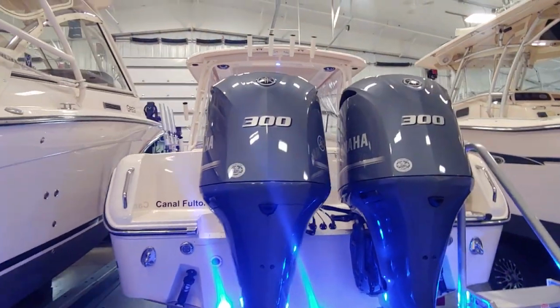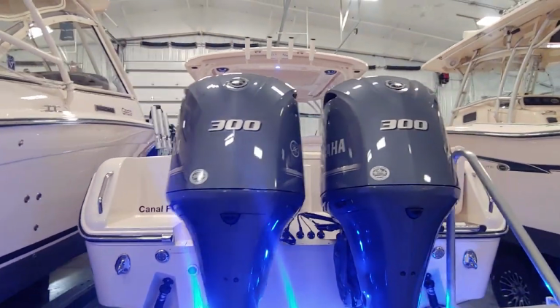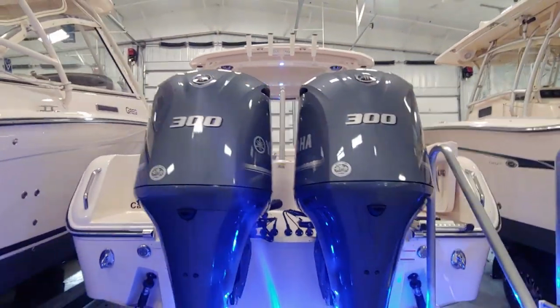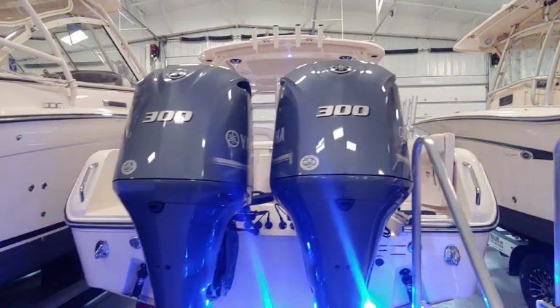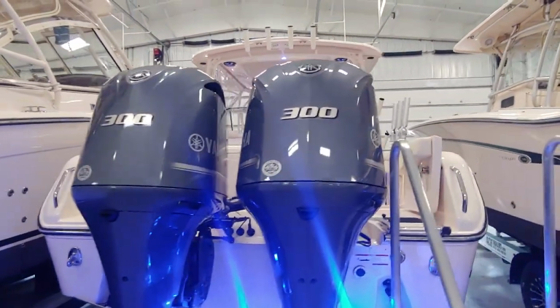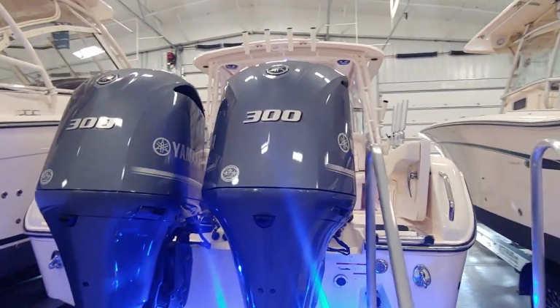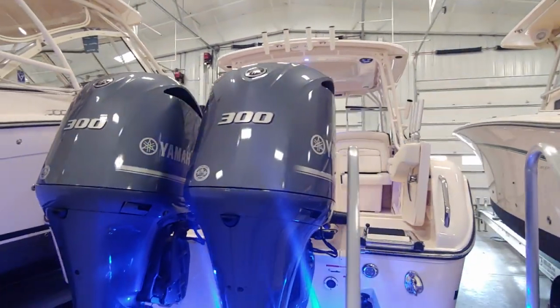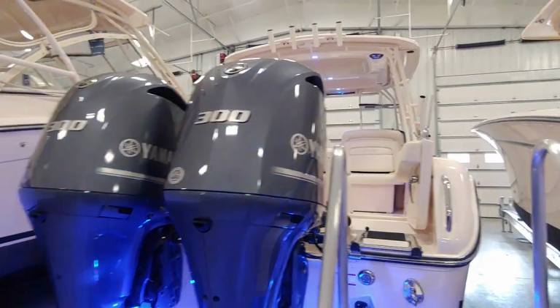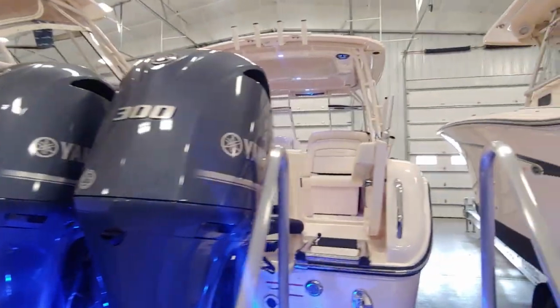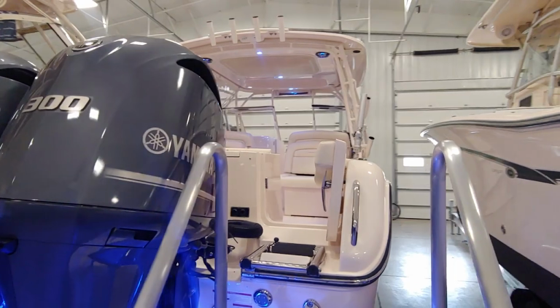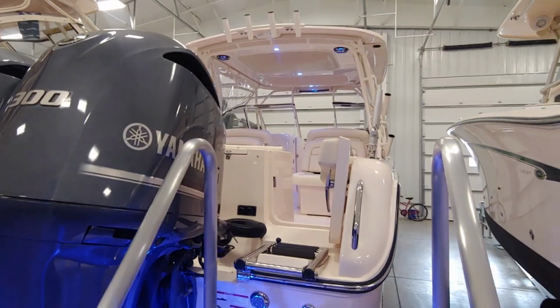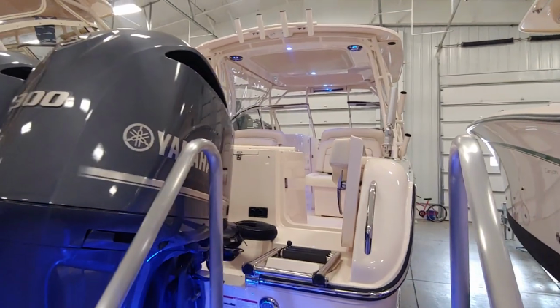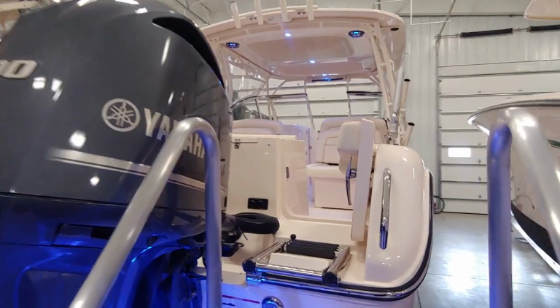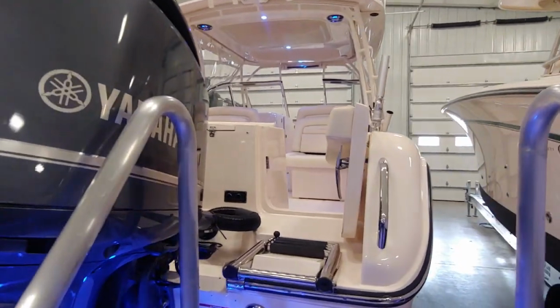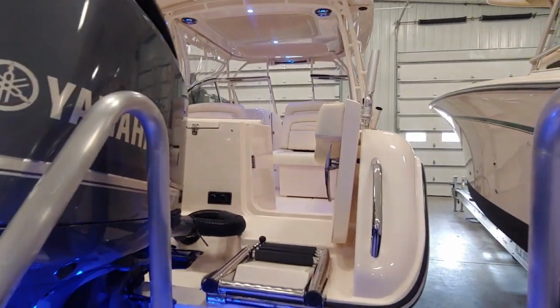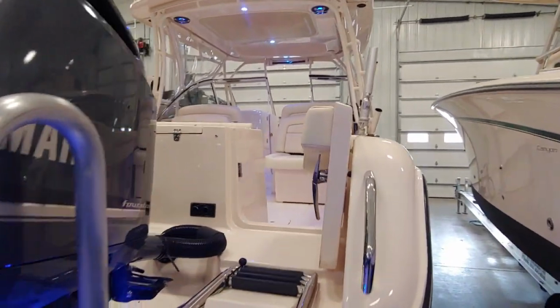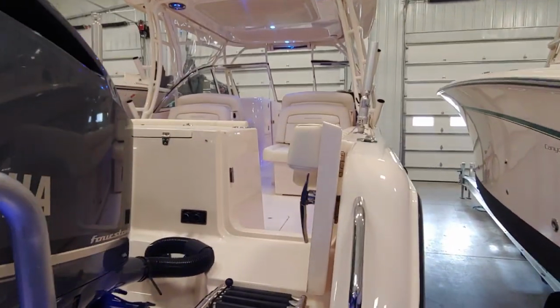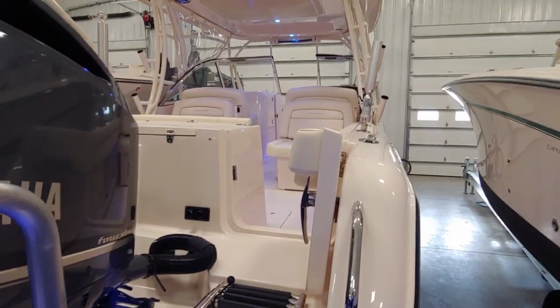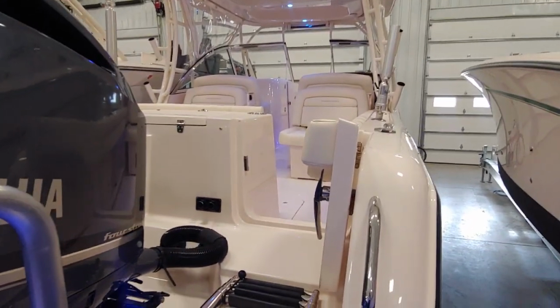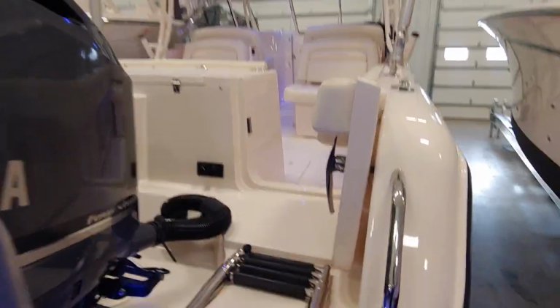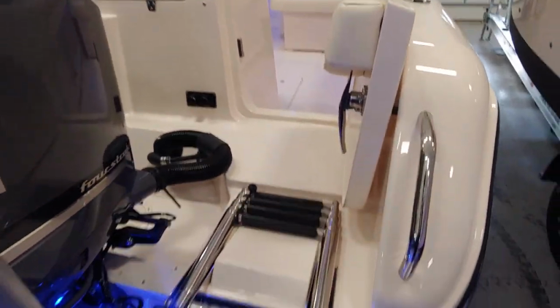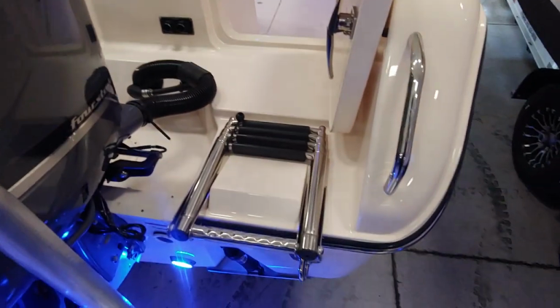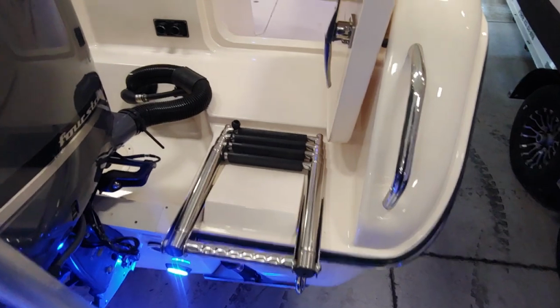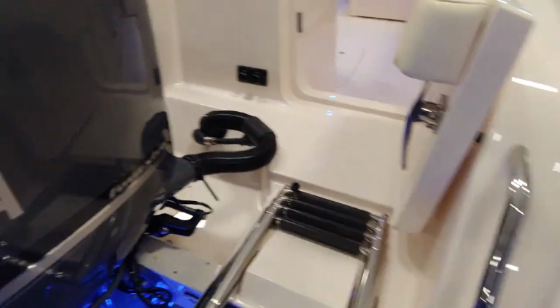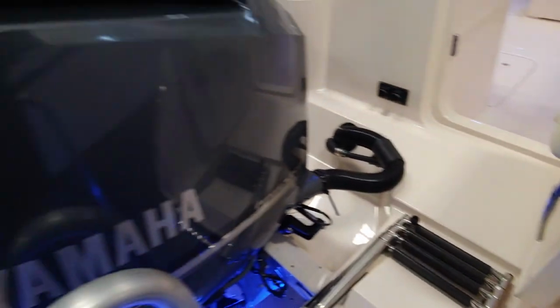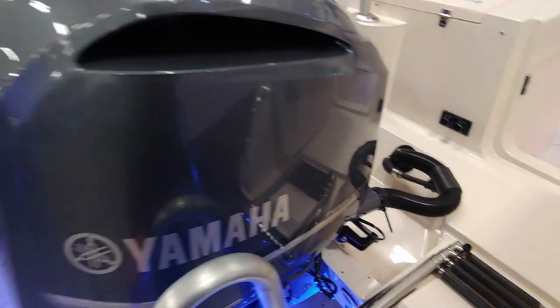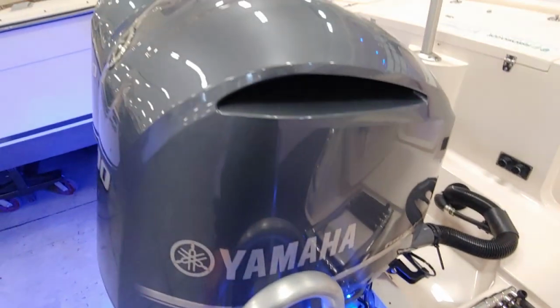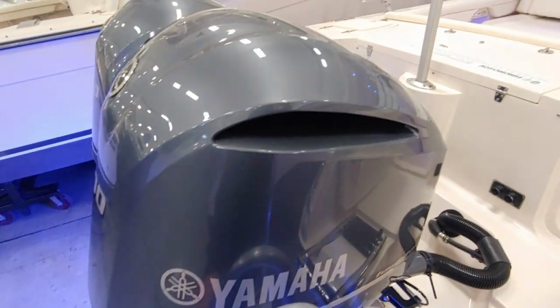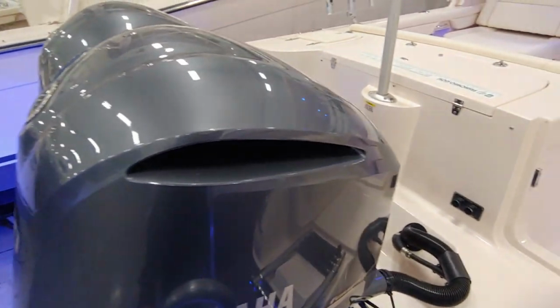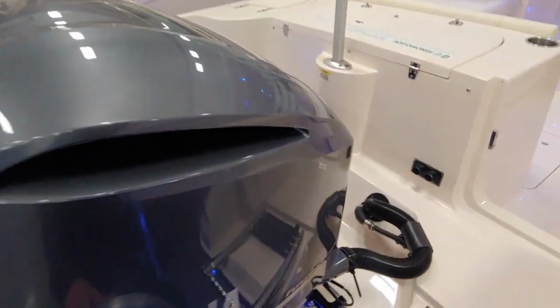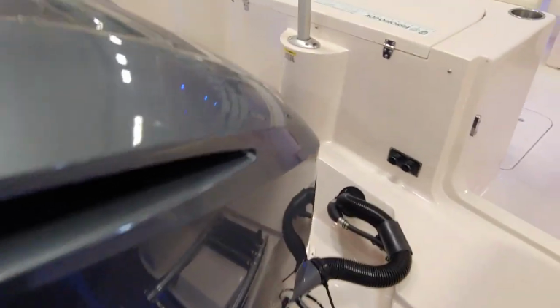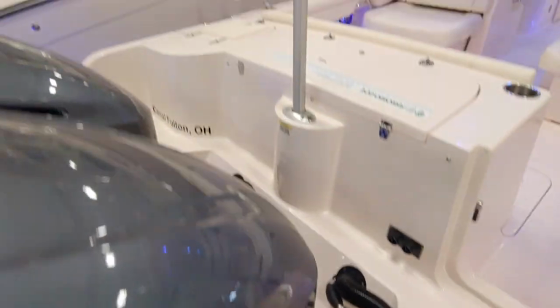The boat's very clean, very lightly used — again just 40 hours — and very well equipped. It has the Yamaha joystick Hellmaster control and the pop-up ski pylon.